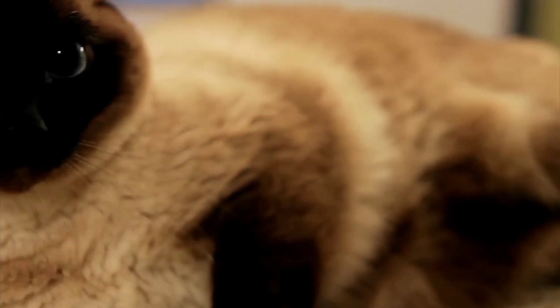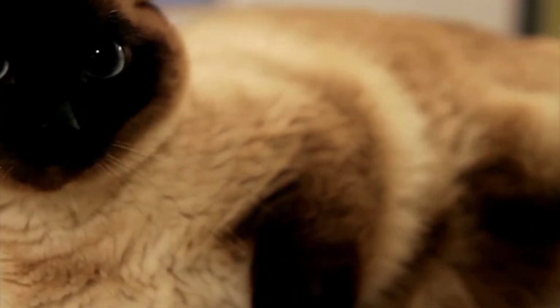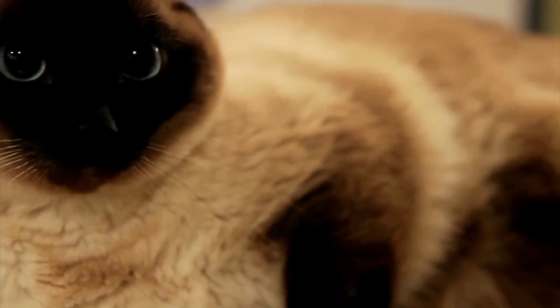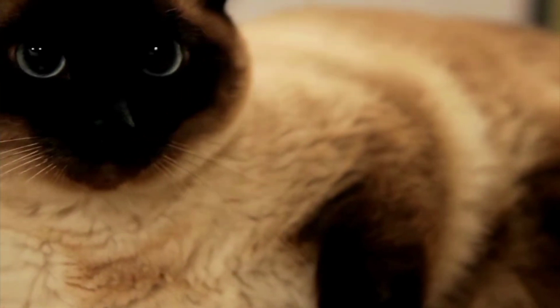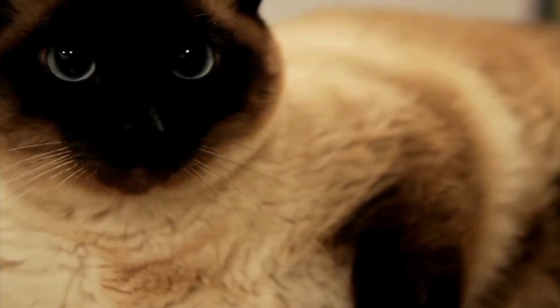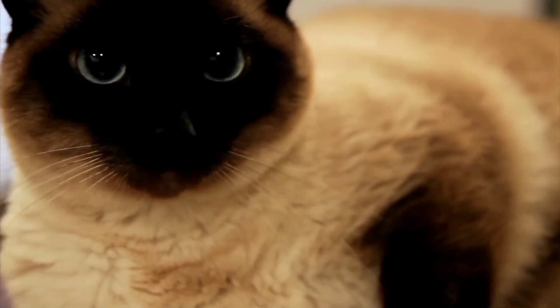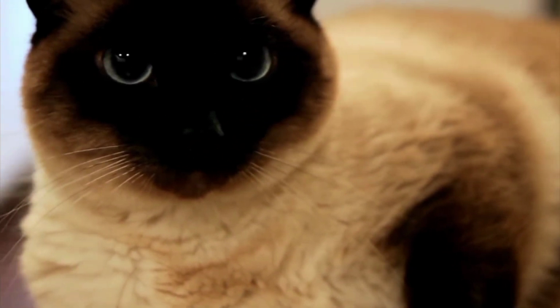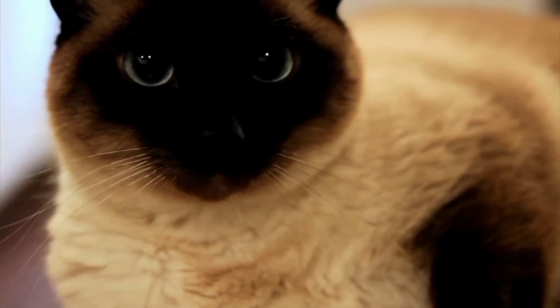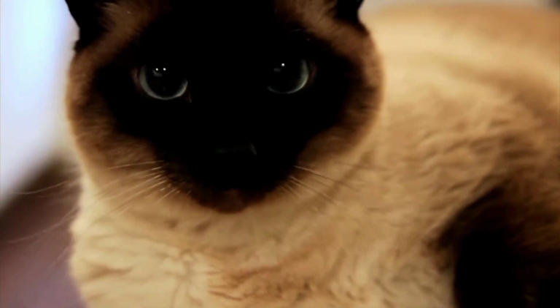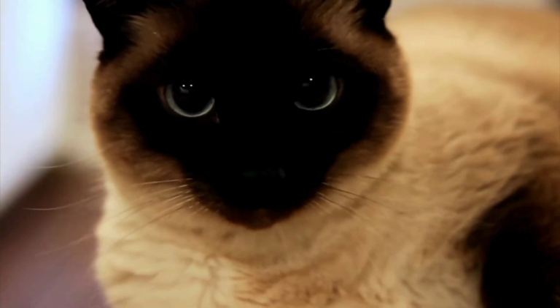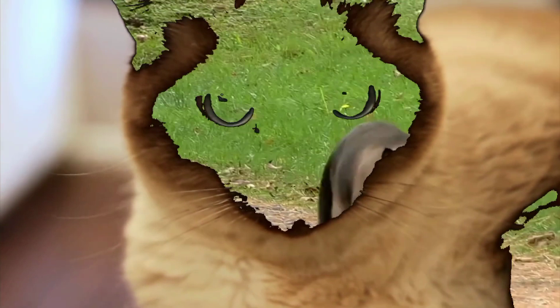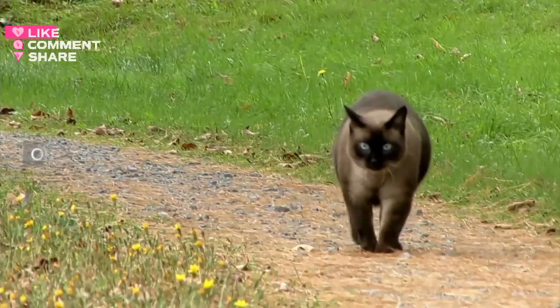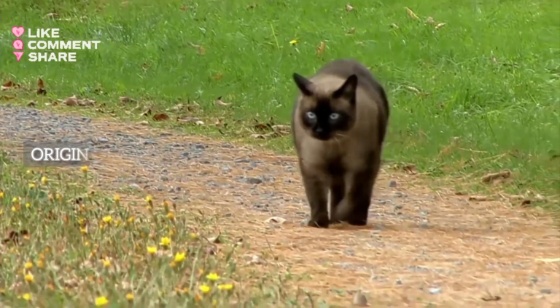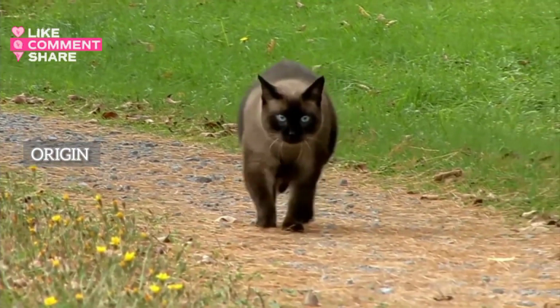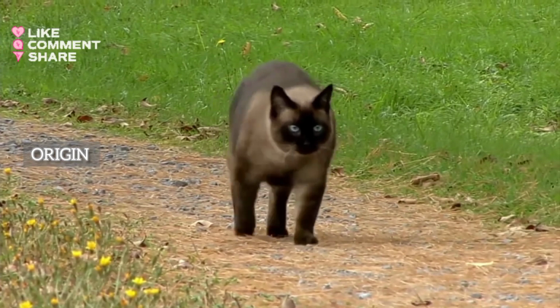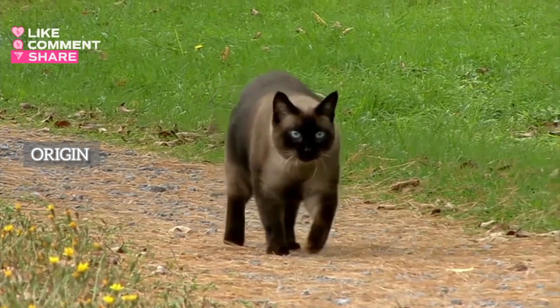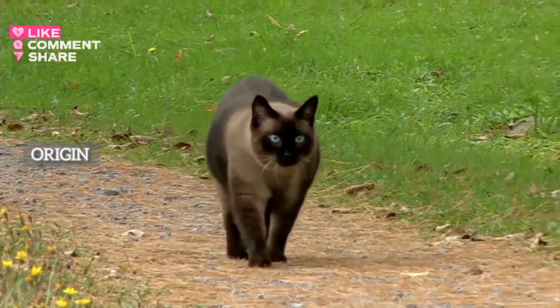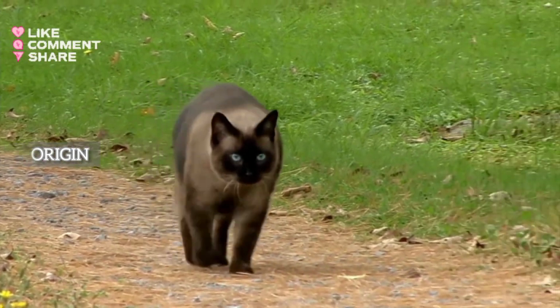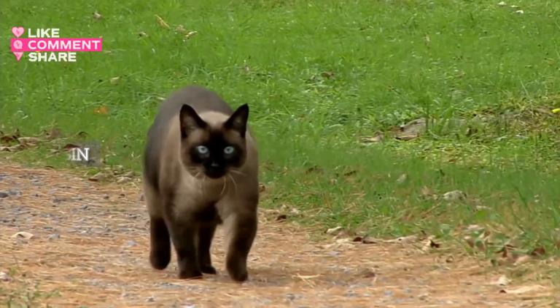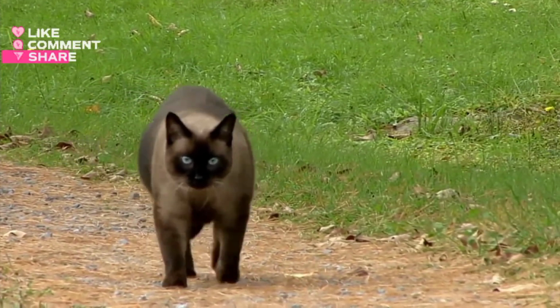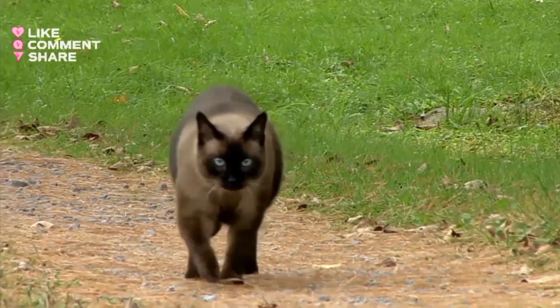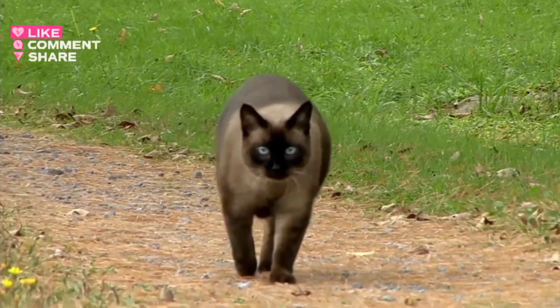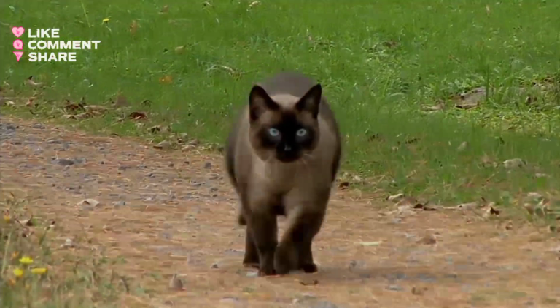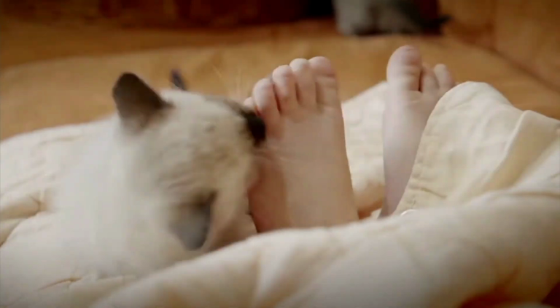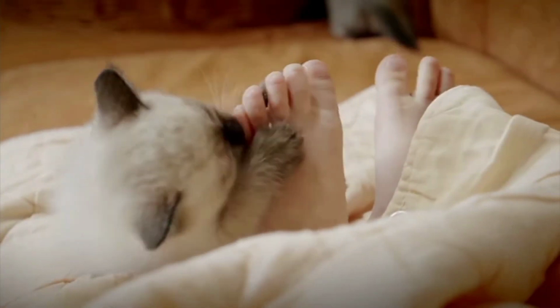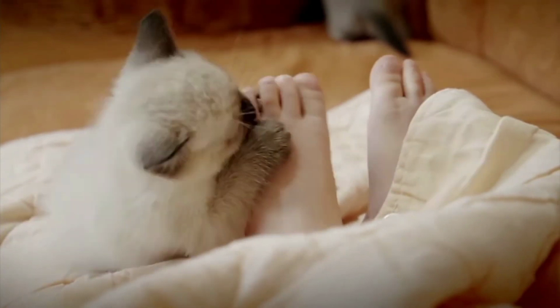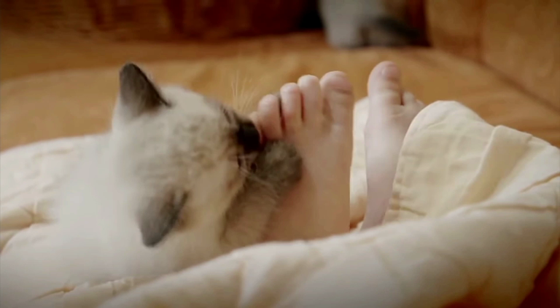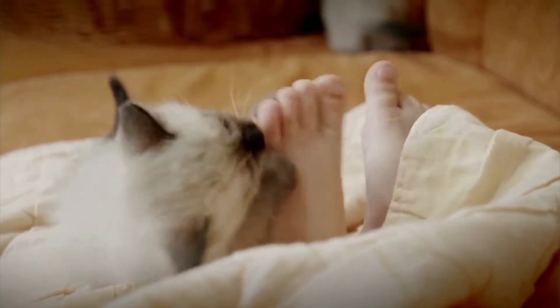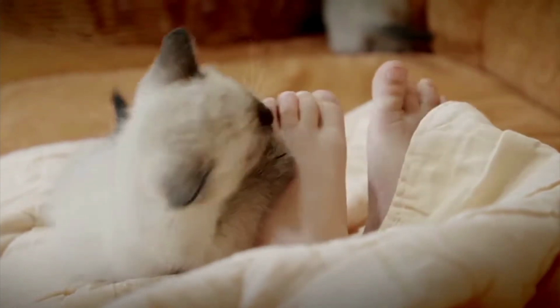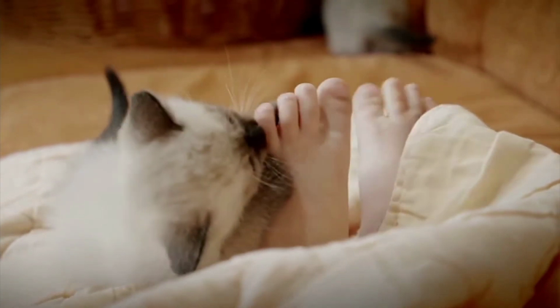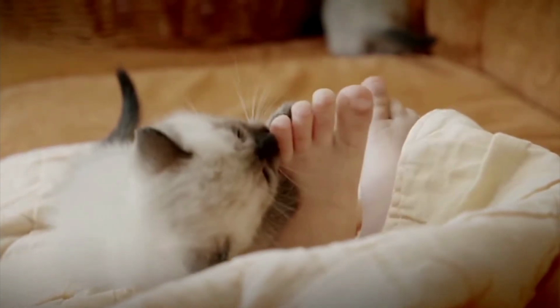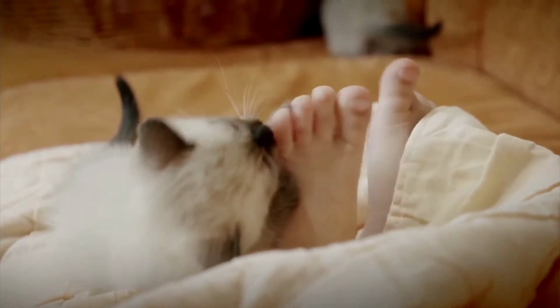Siamese cats, known for their striking appearance and distinctive personalities, have a rich history dating back to their origins in Siam, which is now Thailand. They are one of the oldest and most recognizable cat breeds.